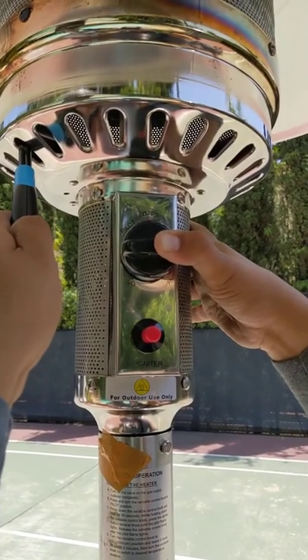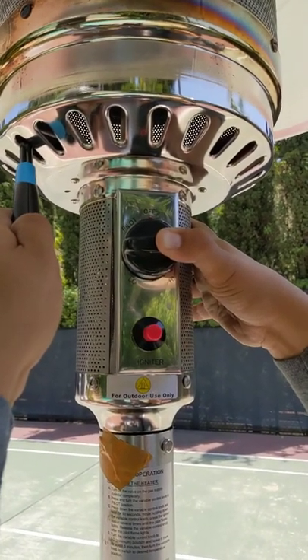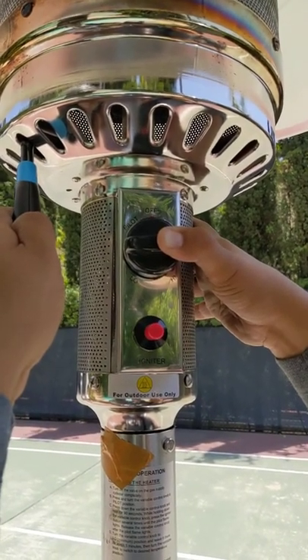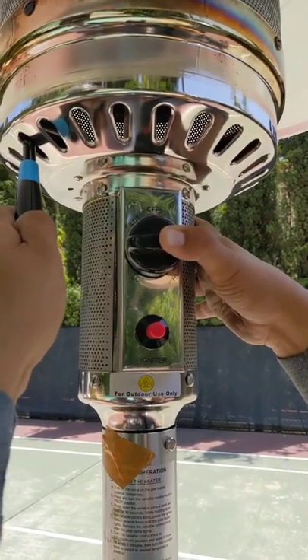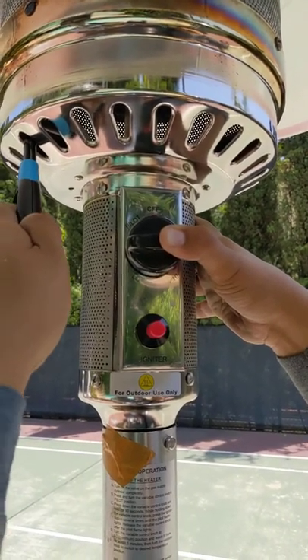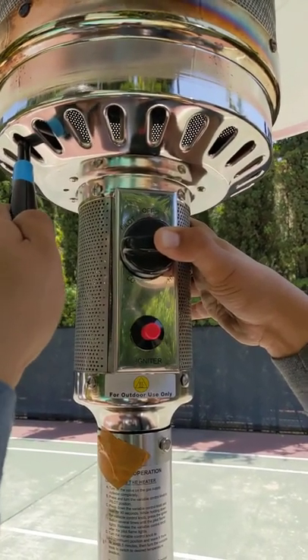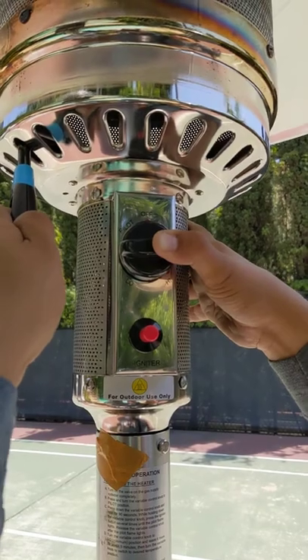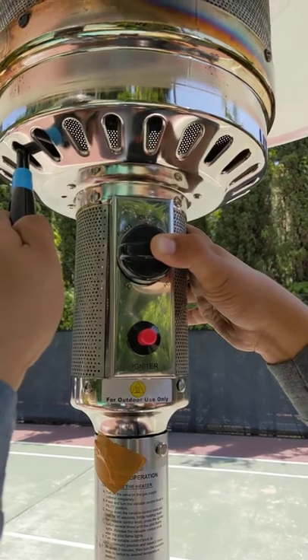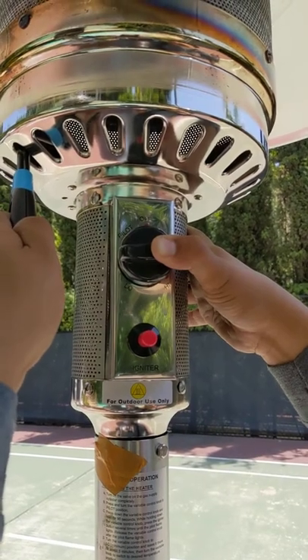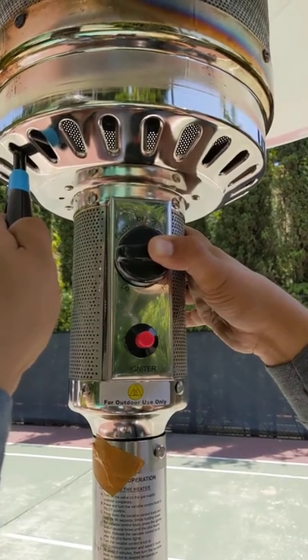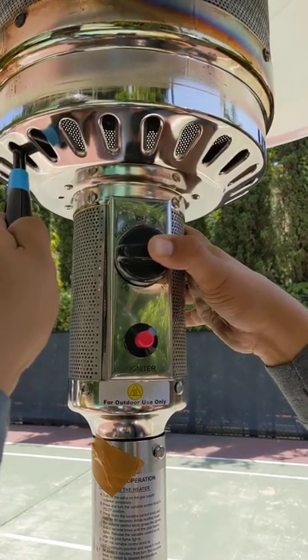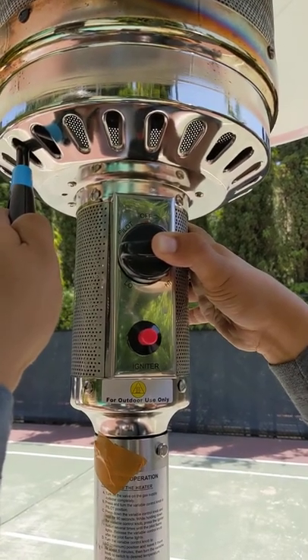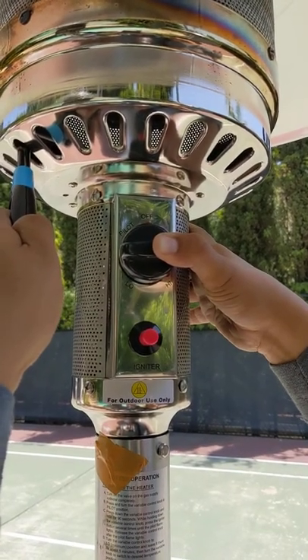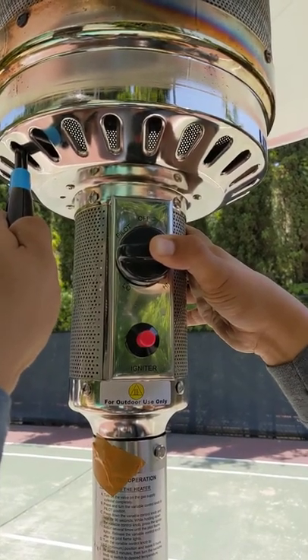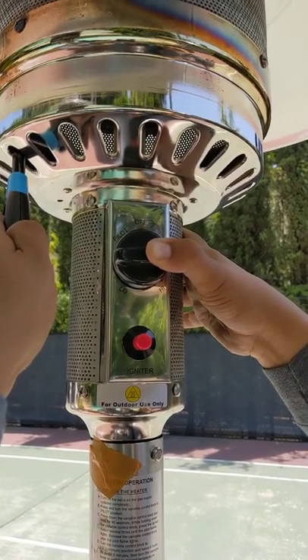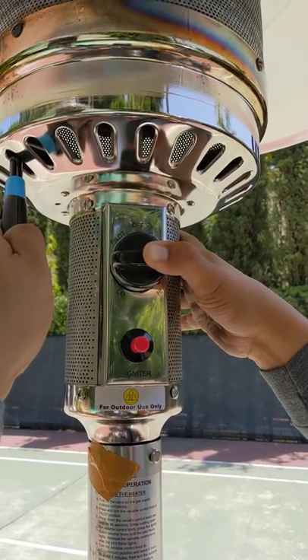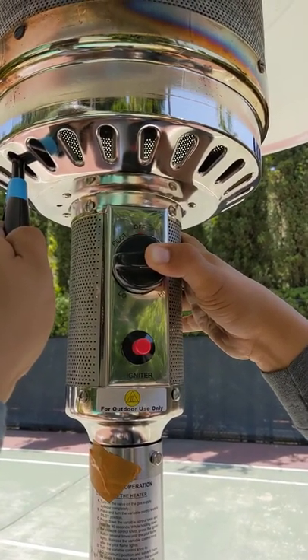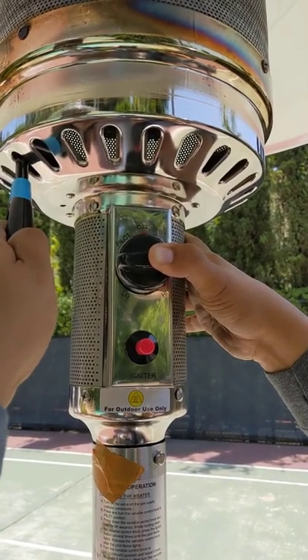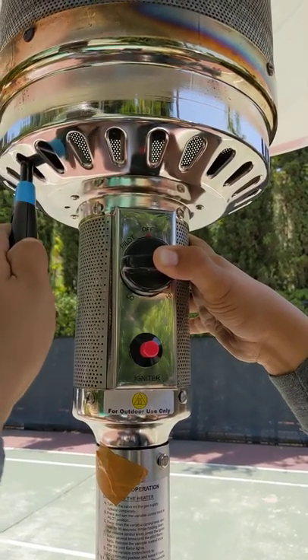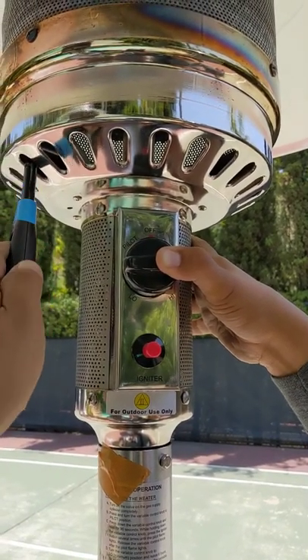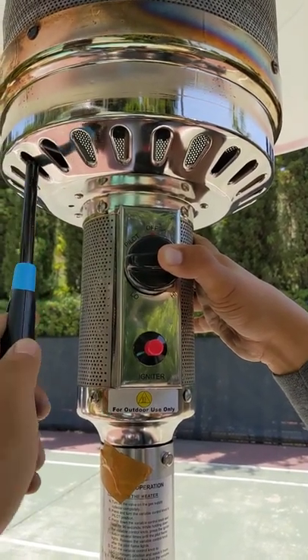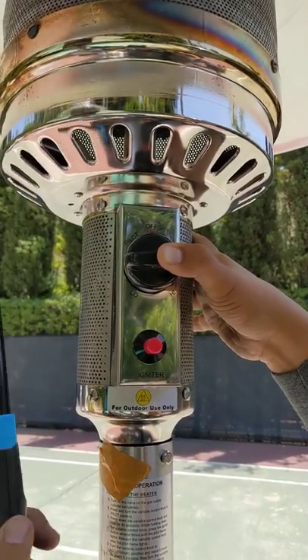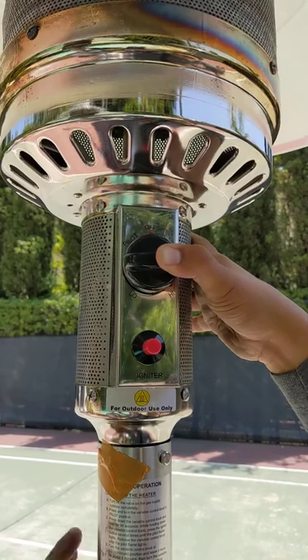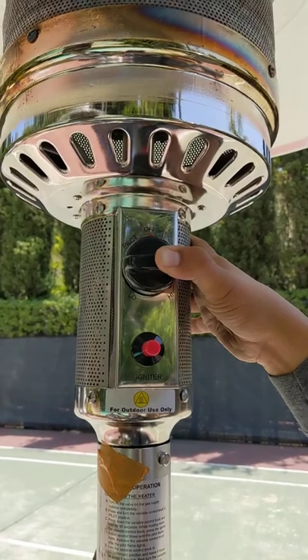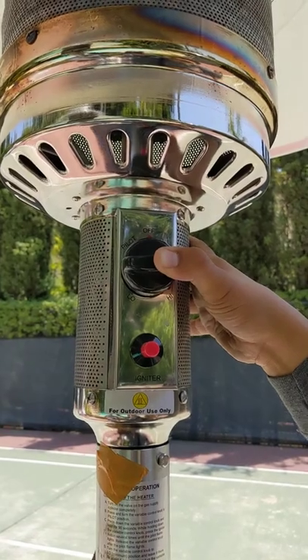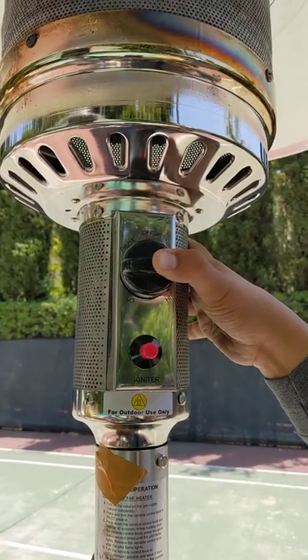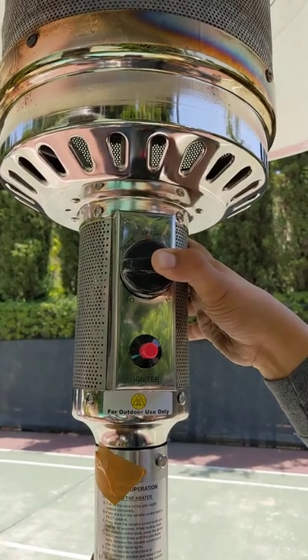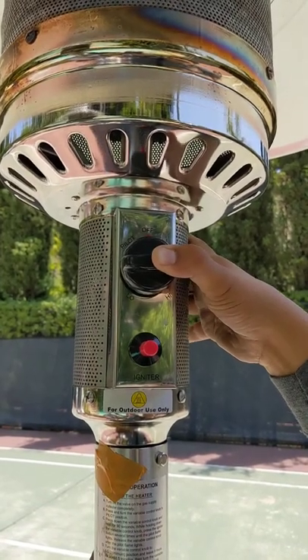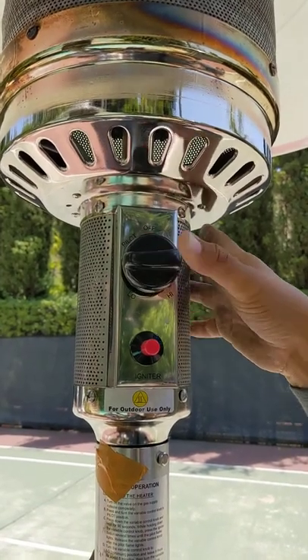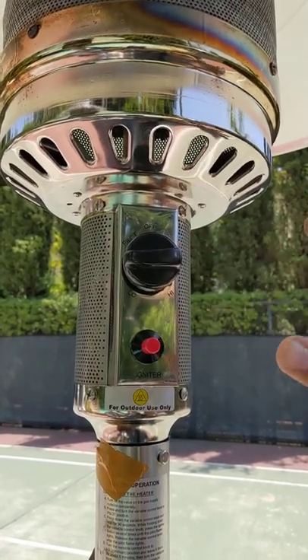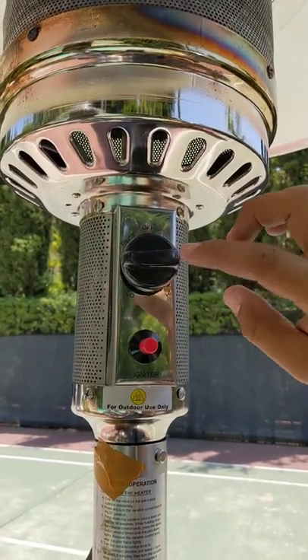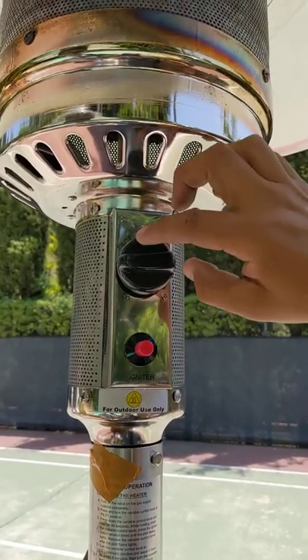Leave it for approximately 10 seconds. Then remove the lighter and release the button.